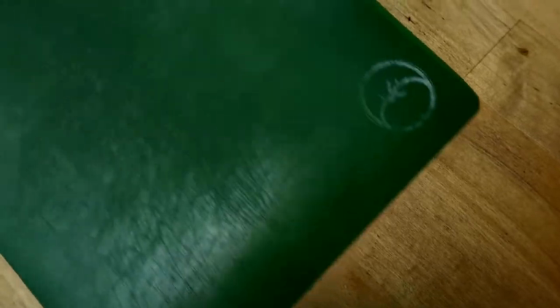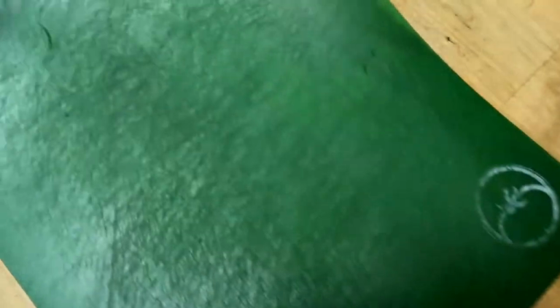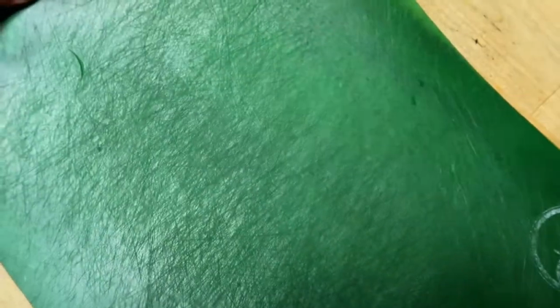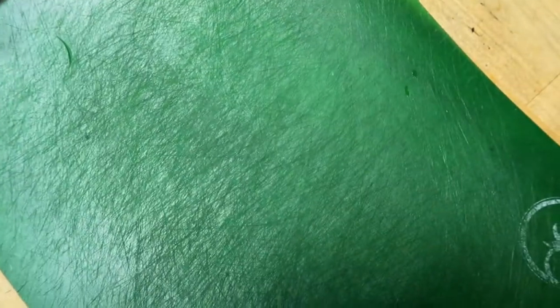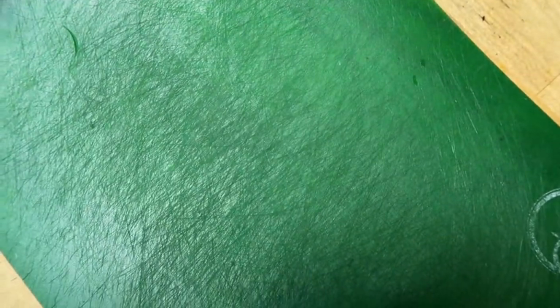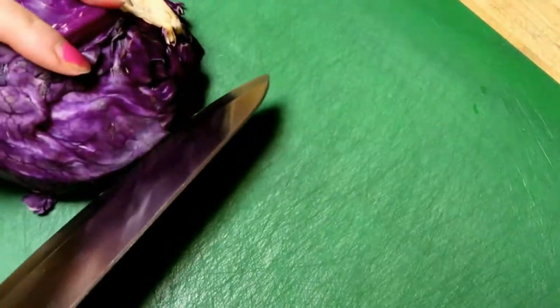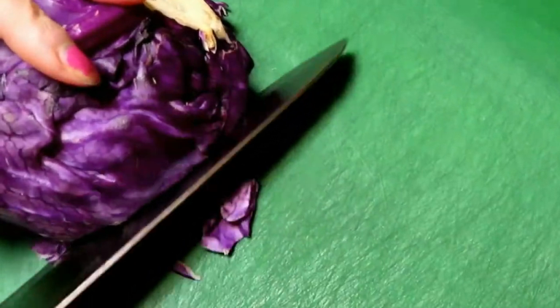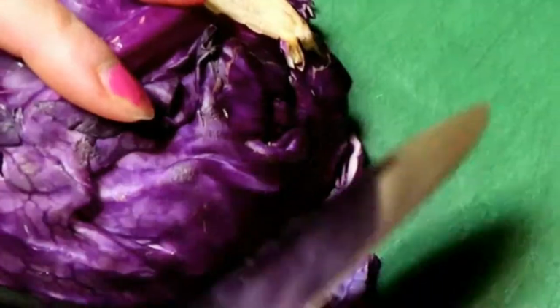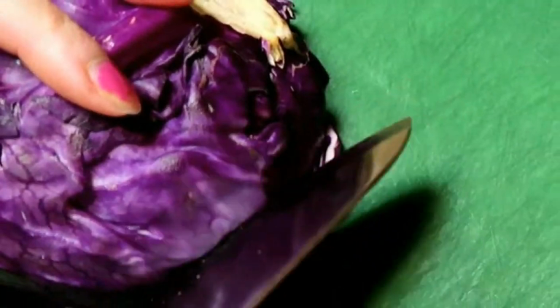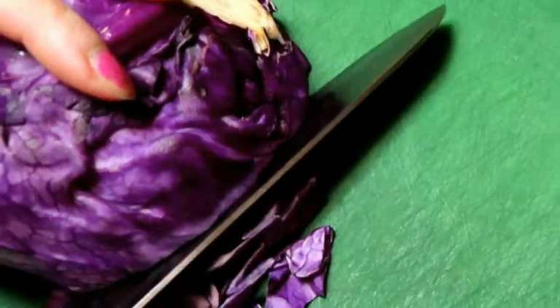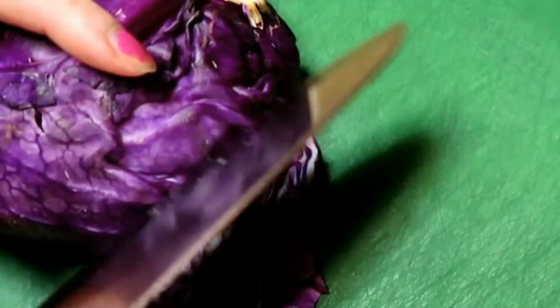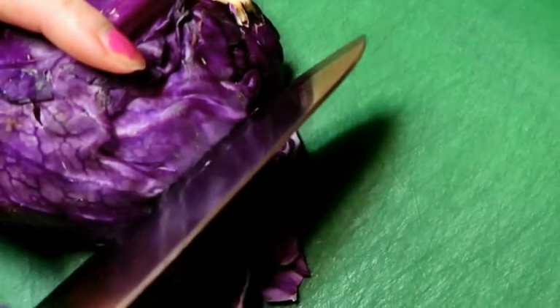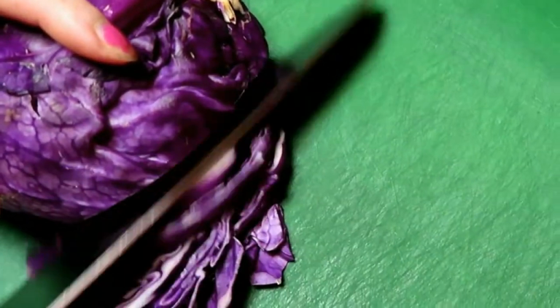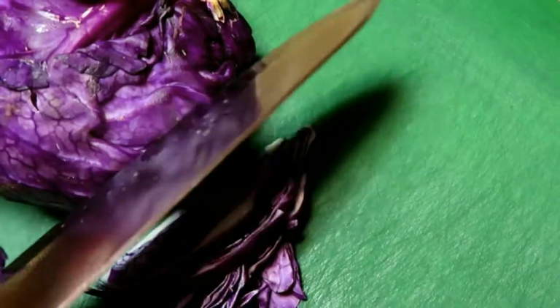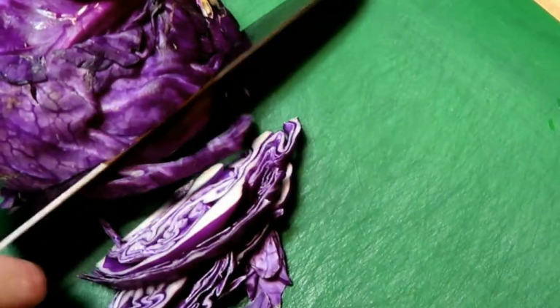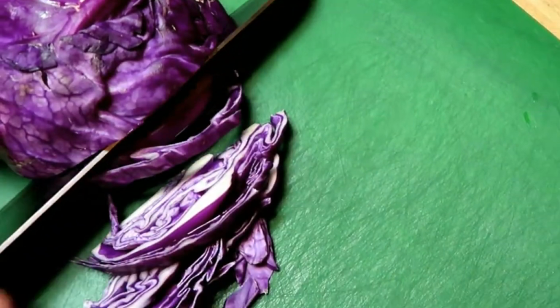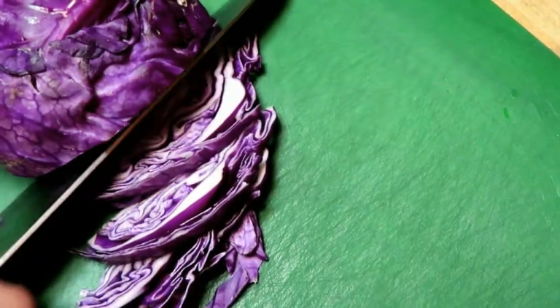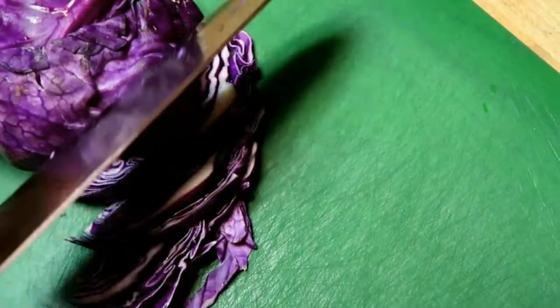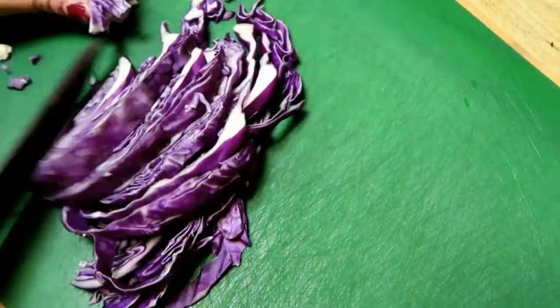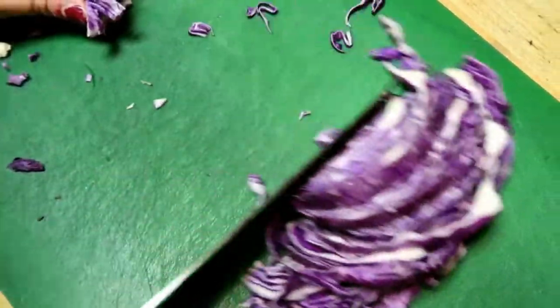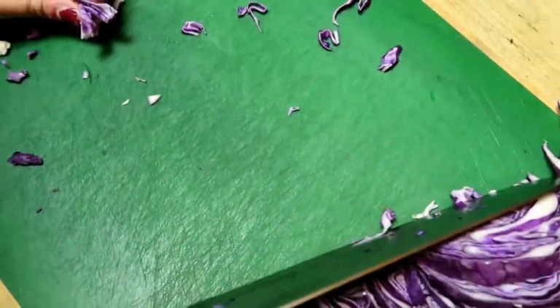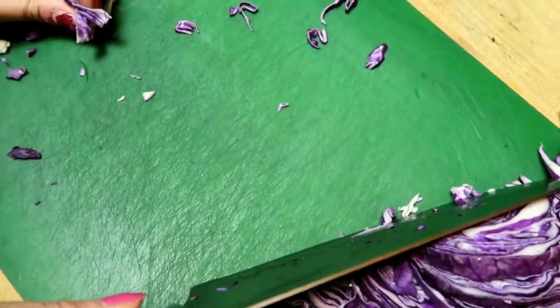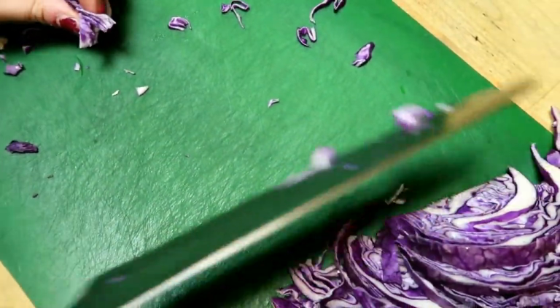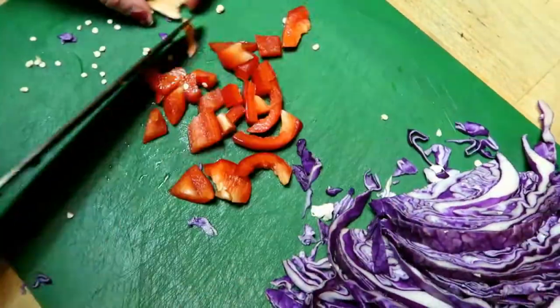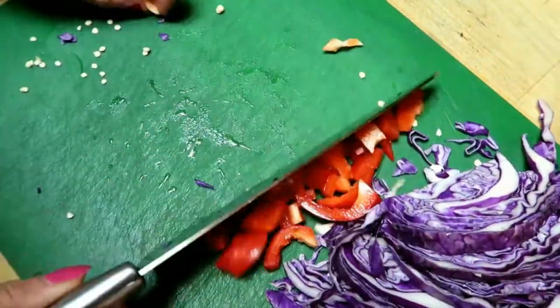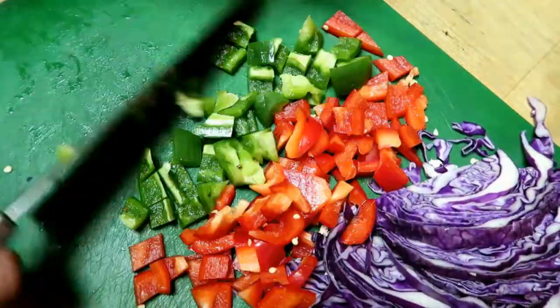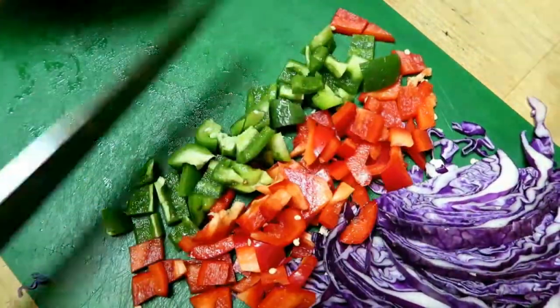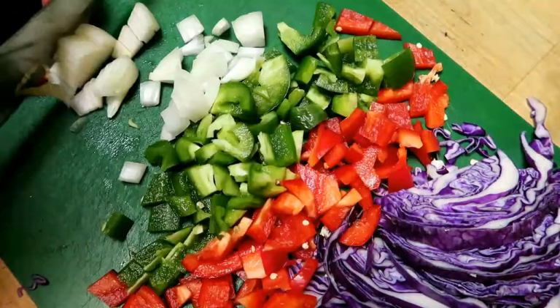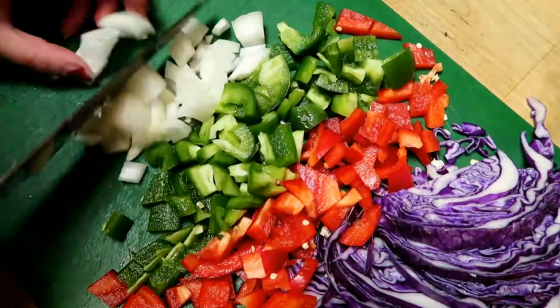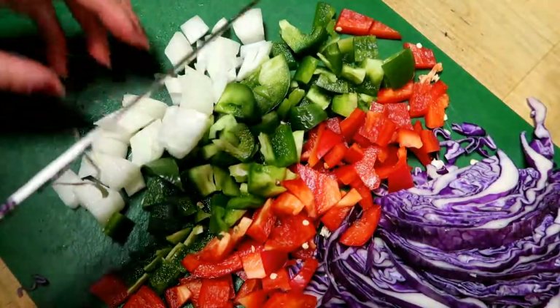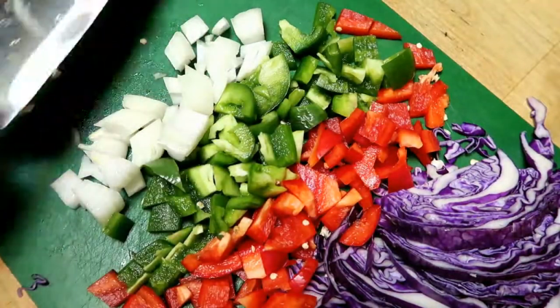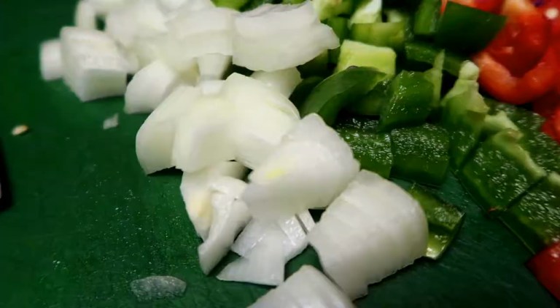With your vegetables, you're just gonna want to slice them up. With your cabbage you want to make thin strips, and then your other vegetables like your onions, bell peppers, and things like that — just dice them up.